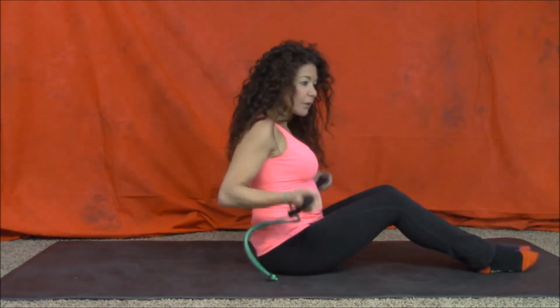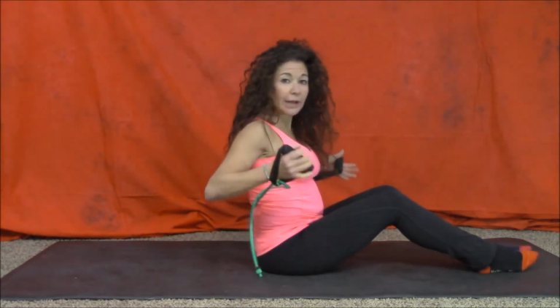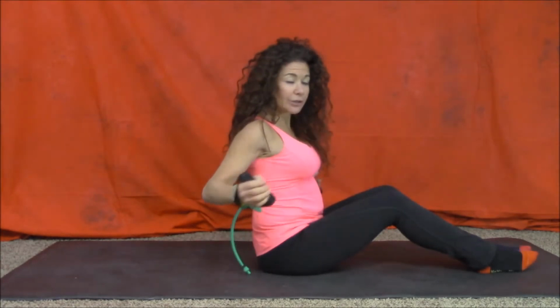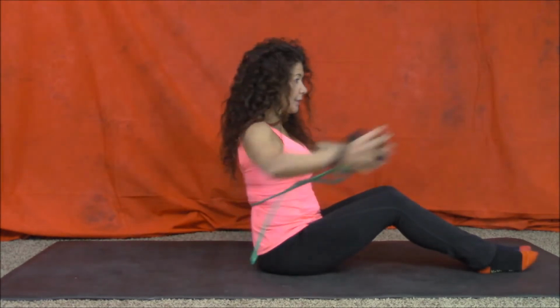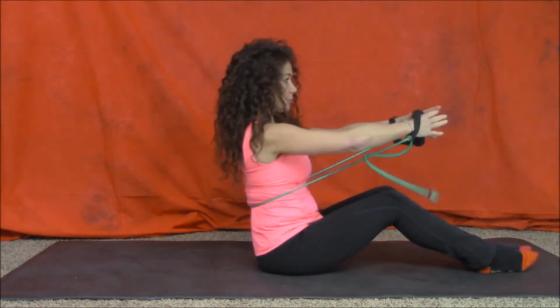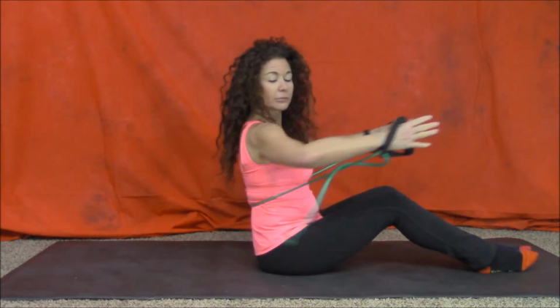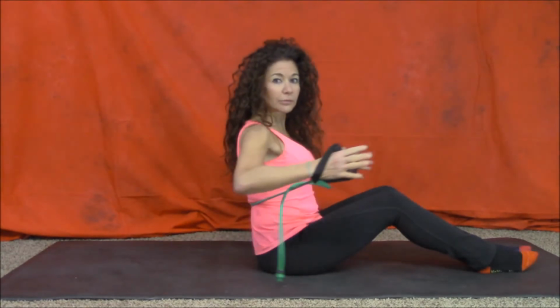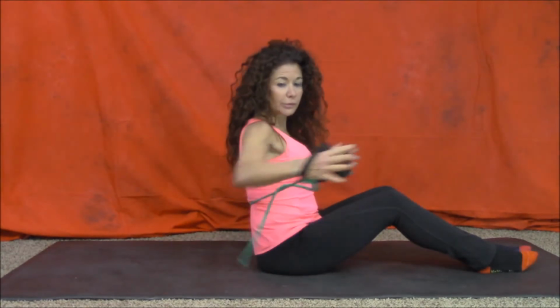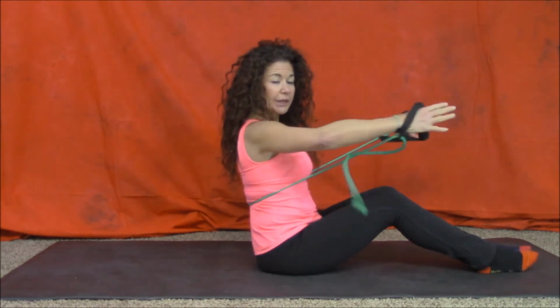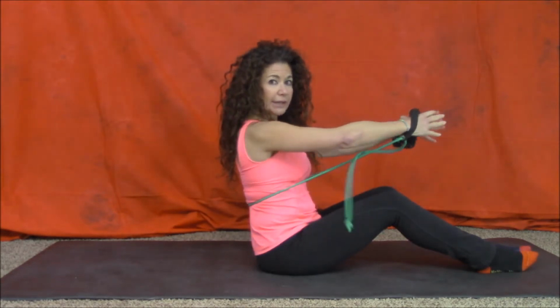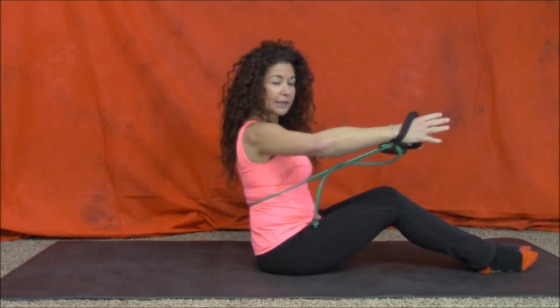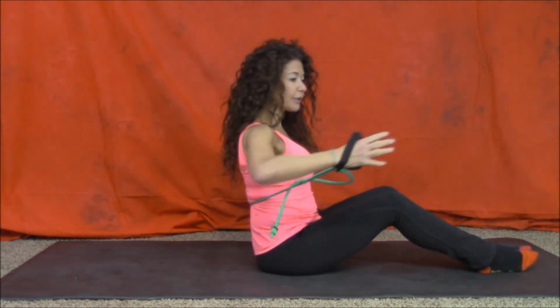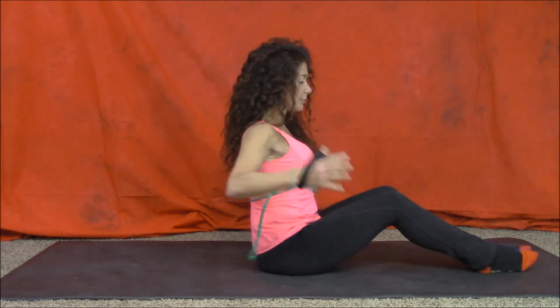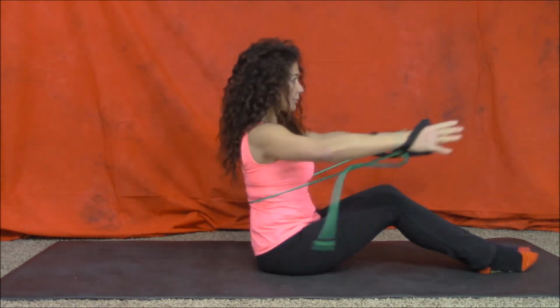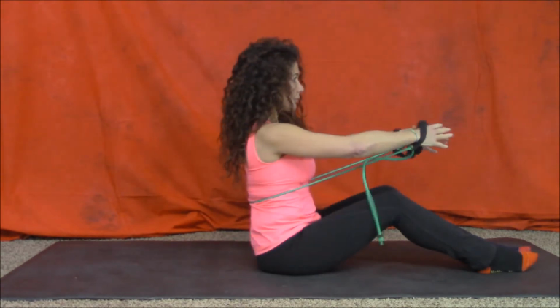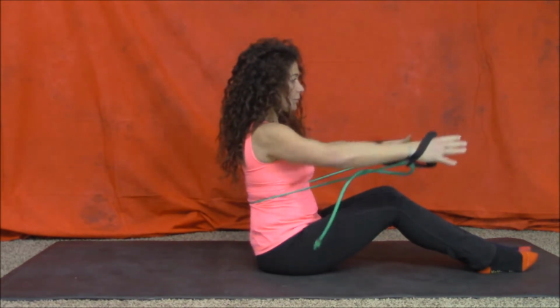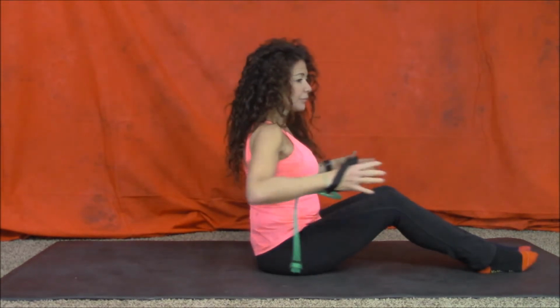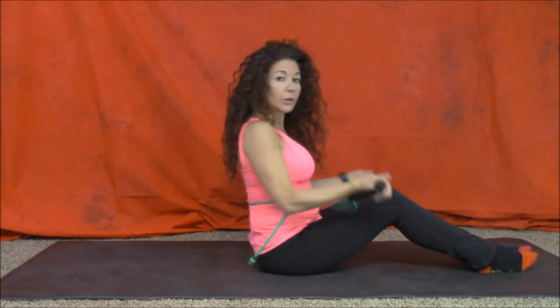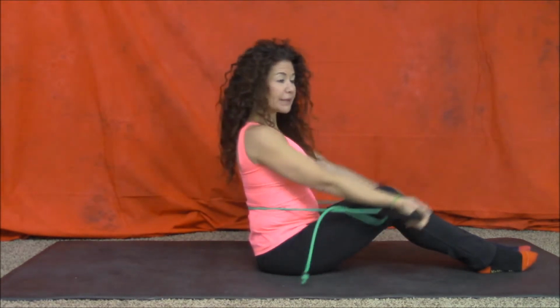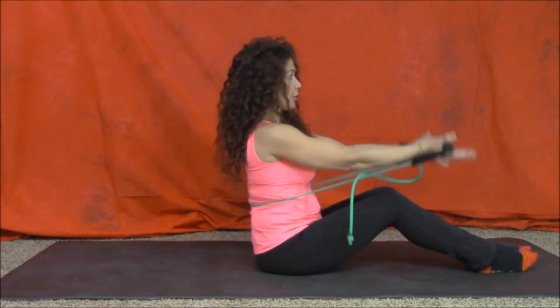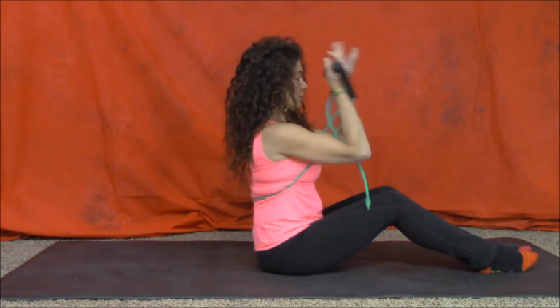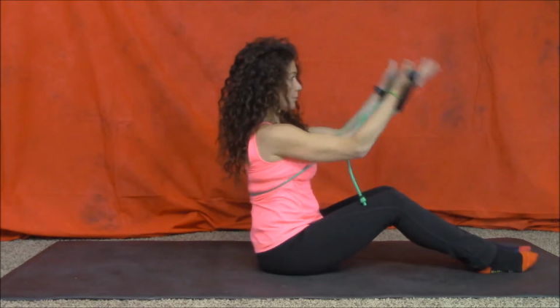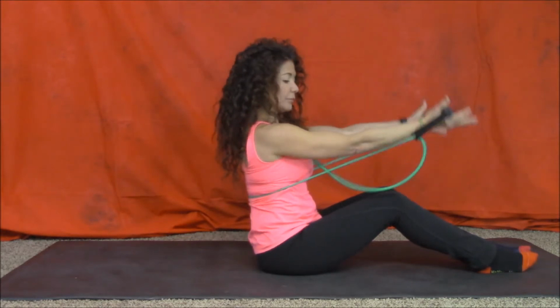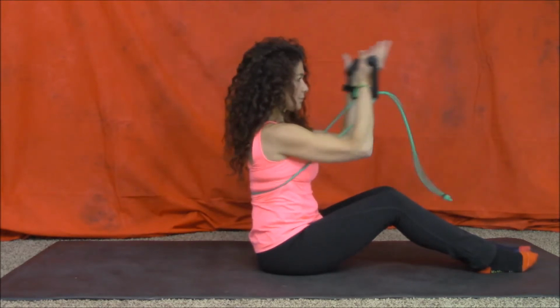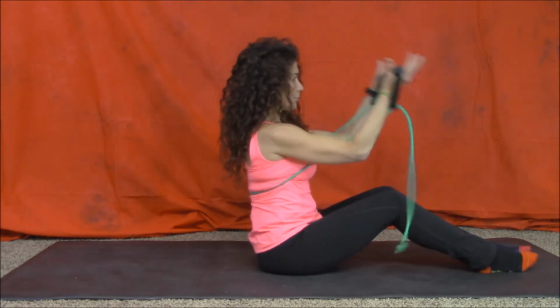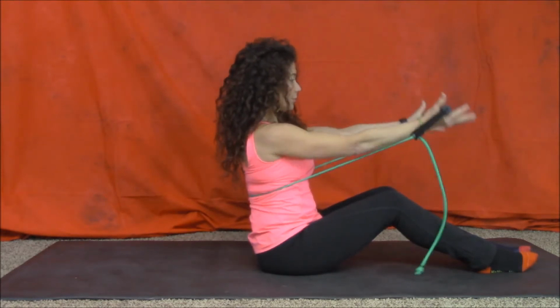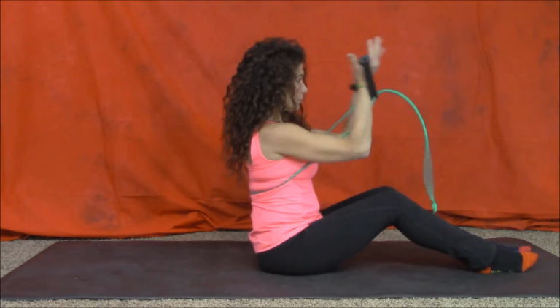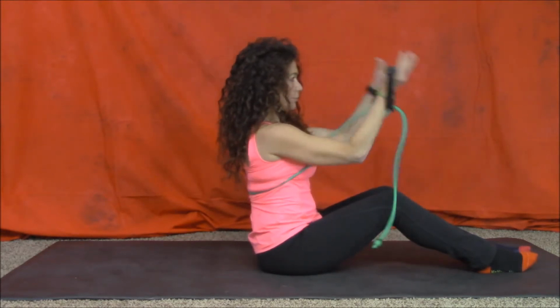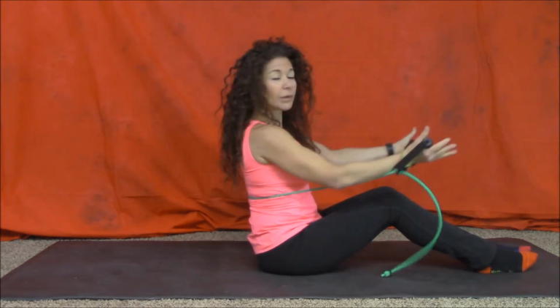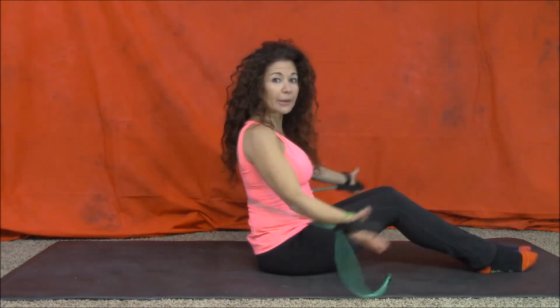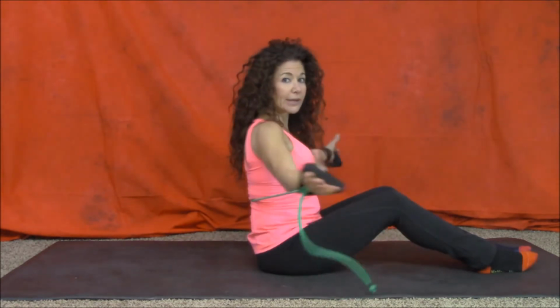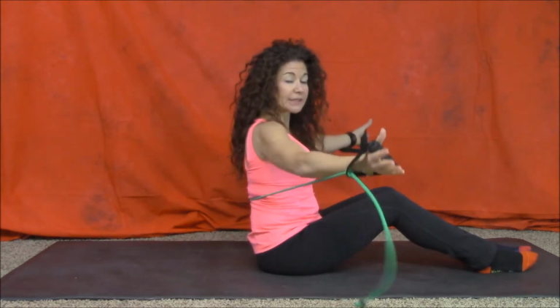So now, hug a tree. You're getting a nice extension. Bicep Curls. And how about your tricep extension?